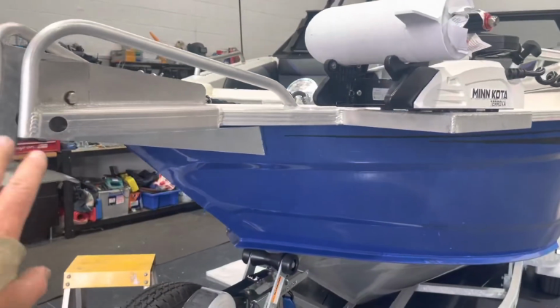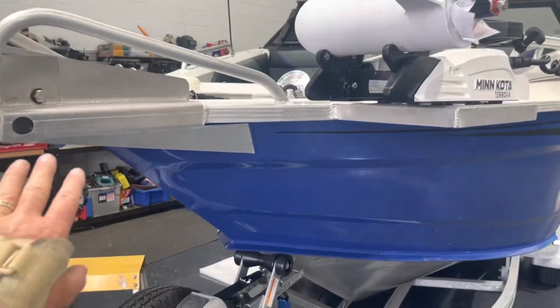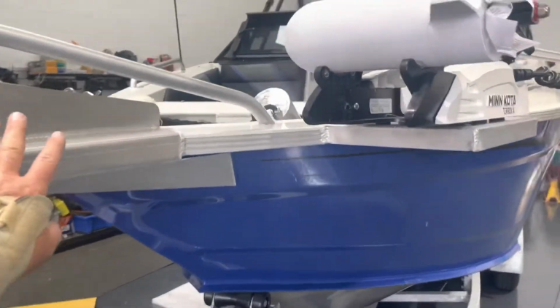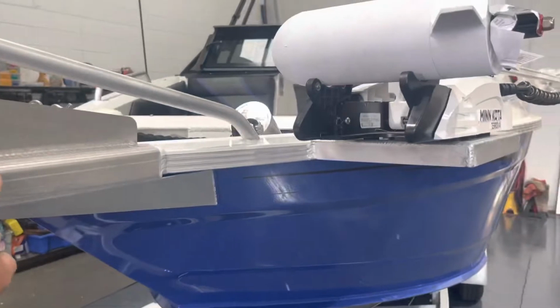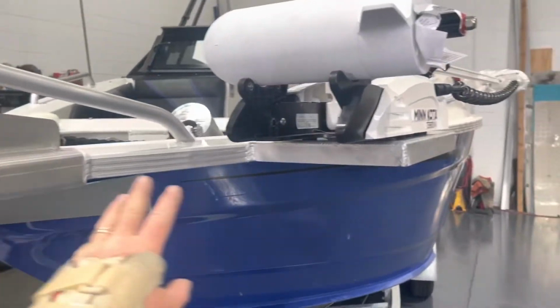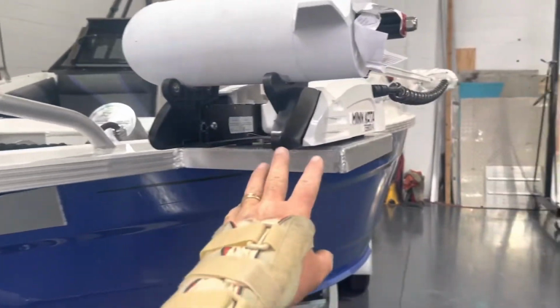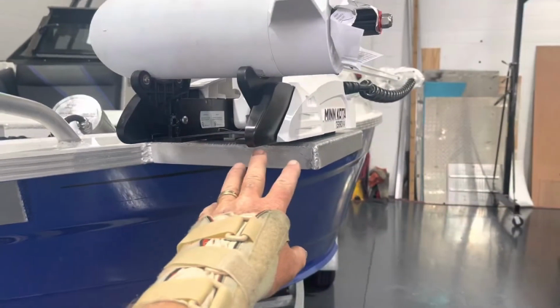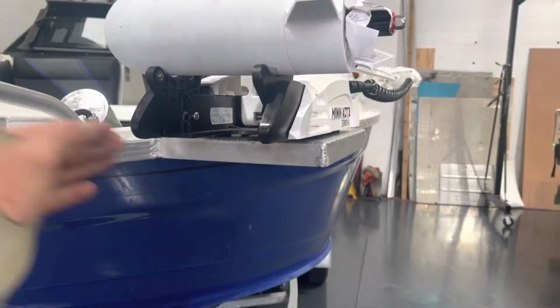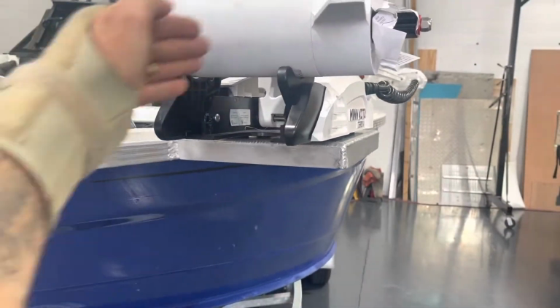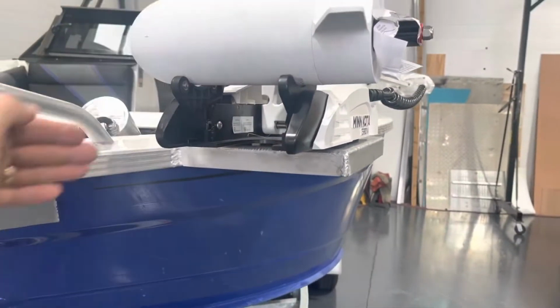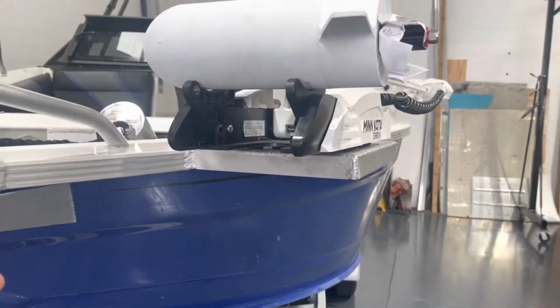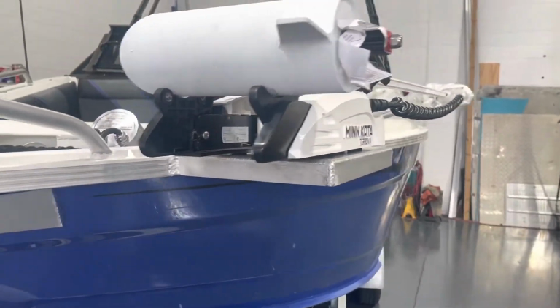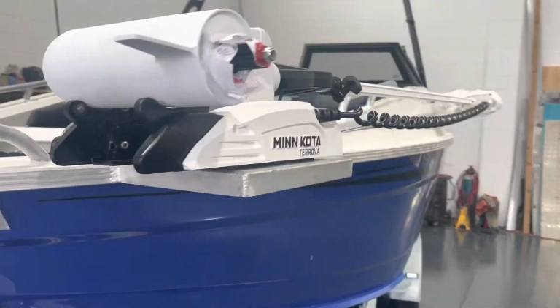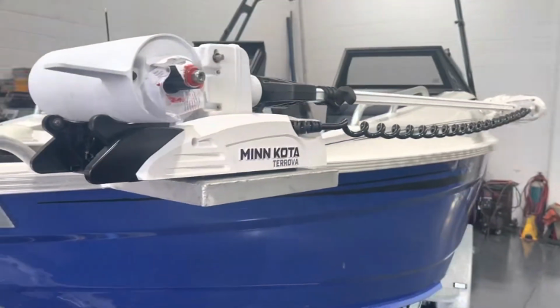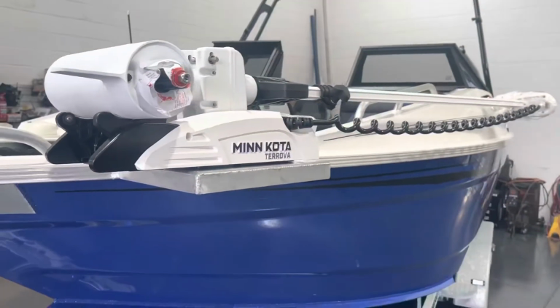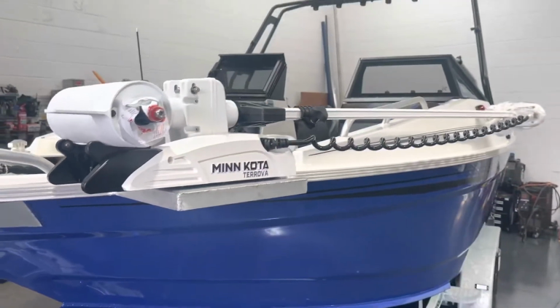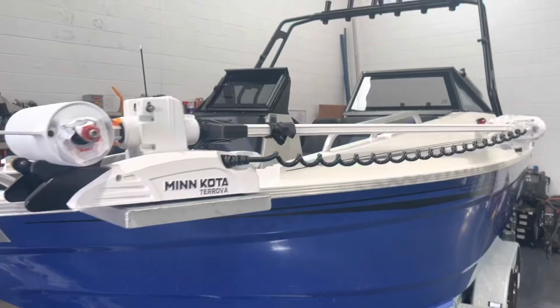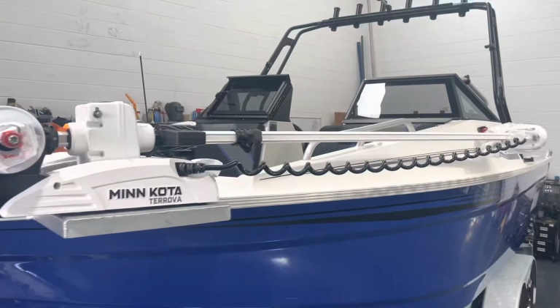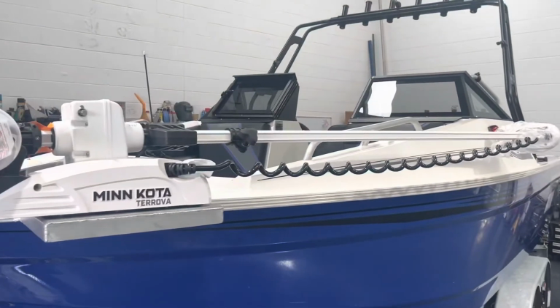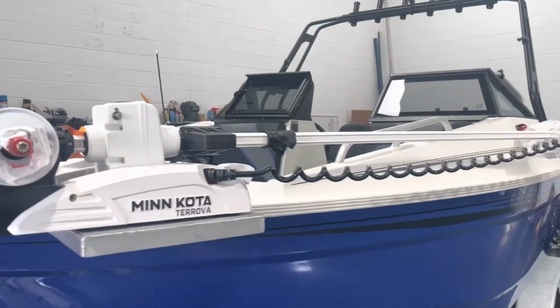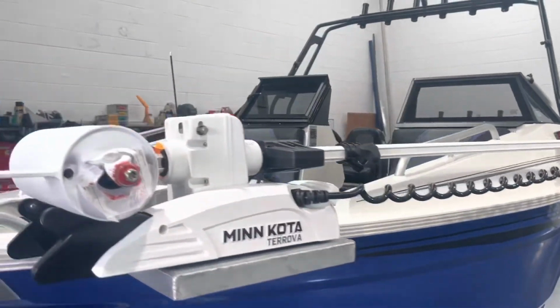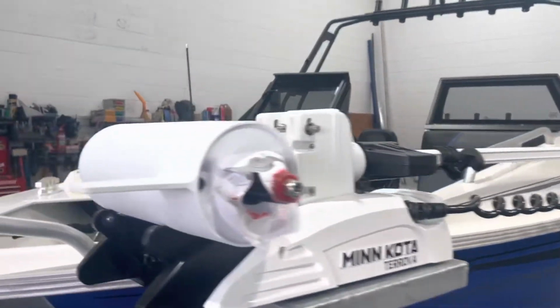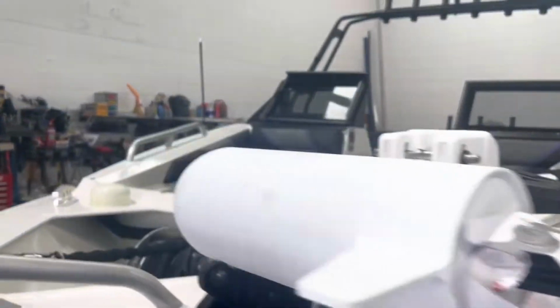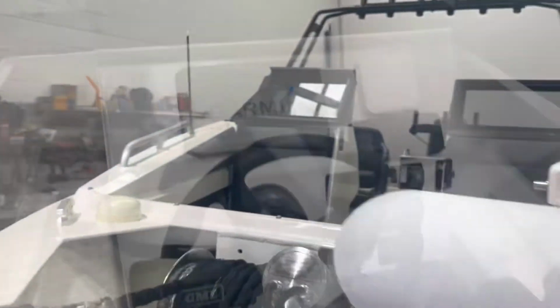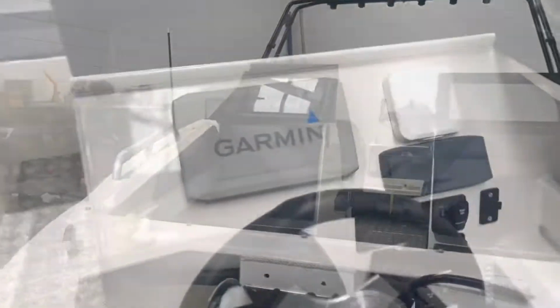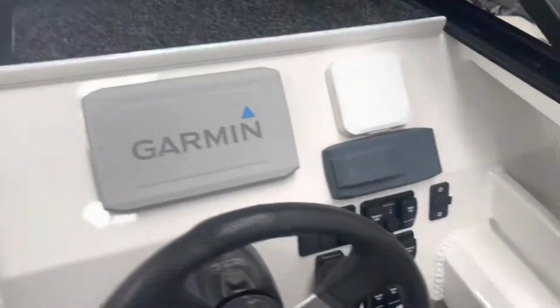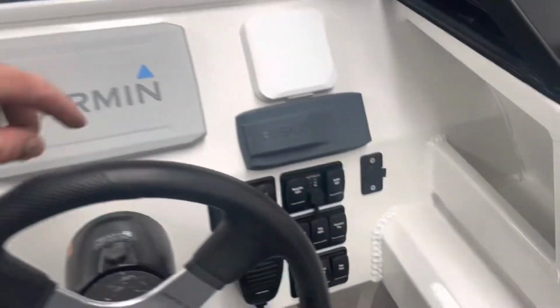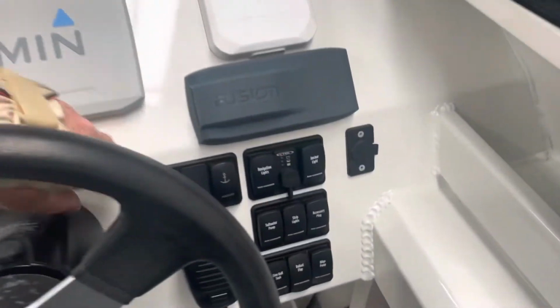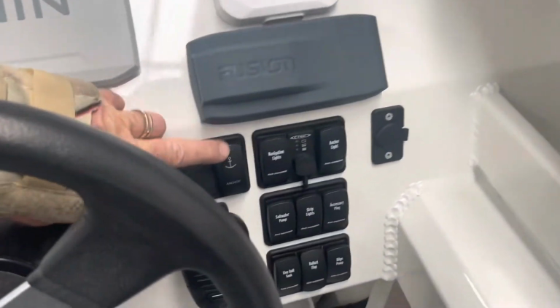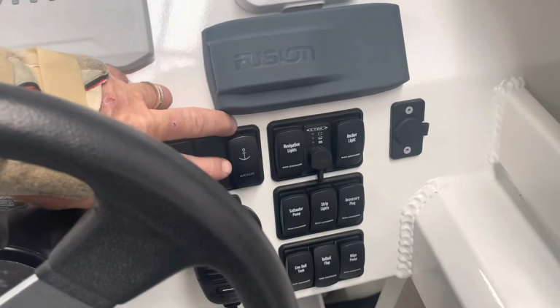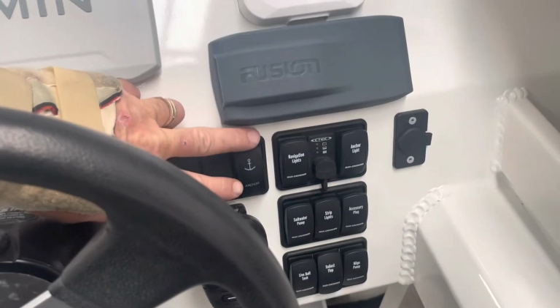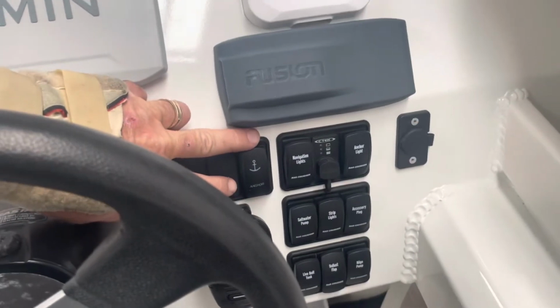We've also added the electric motor plate, which I've kept in the theme of the boat. Because this has got raw alloy, I've kept it raw and just painted where we had to bolt it down for the 36-volt Minn Kota.